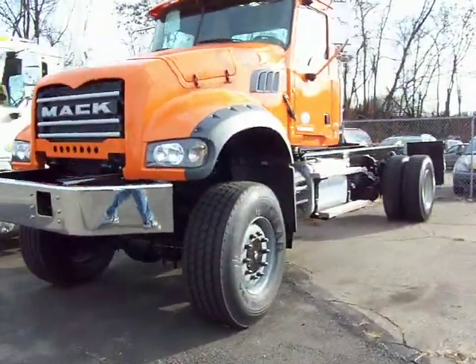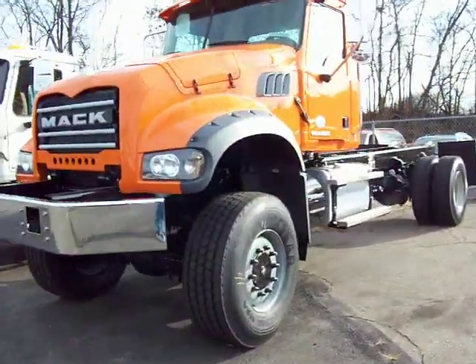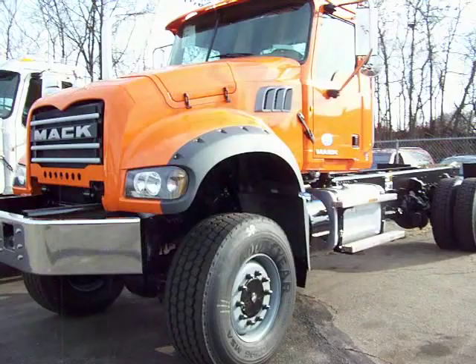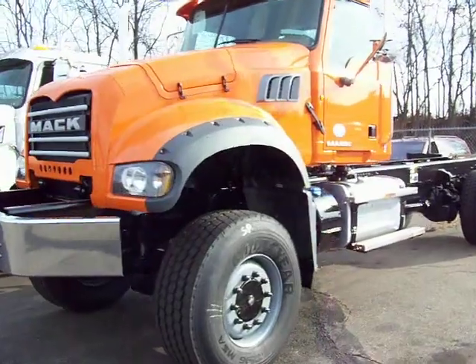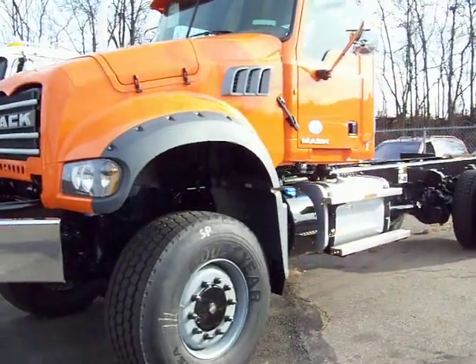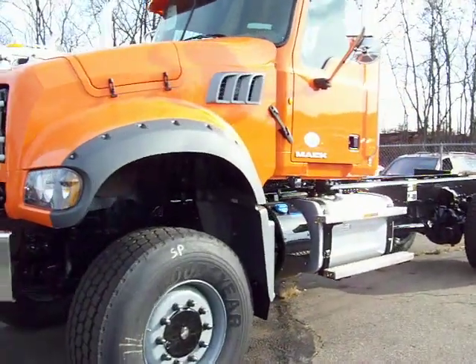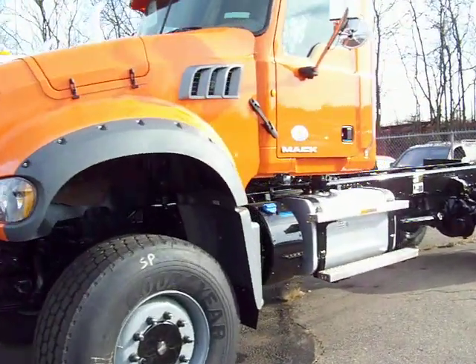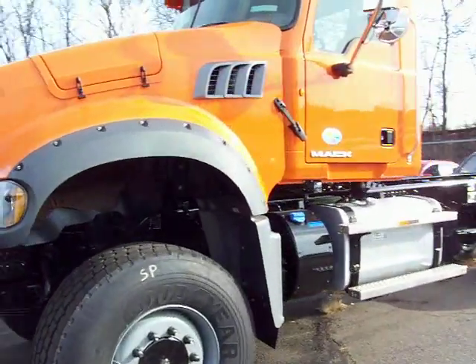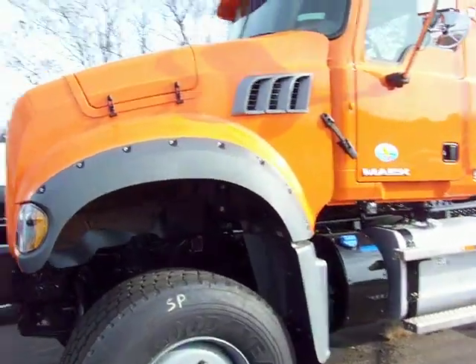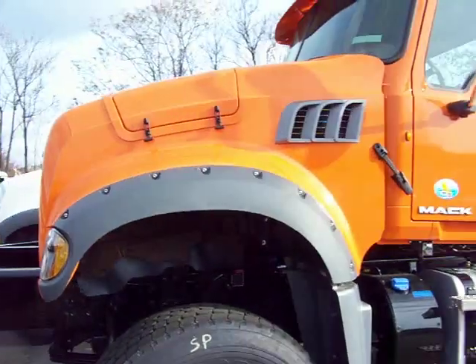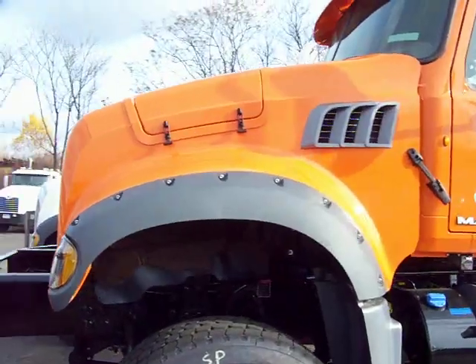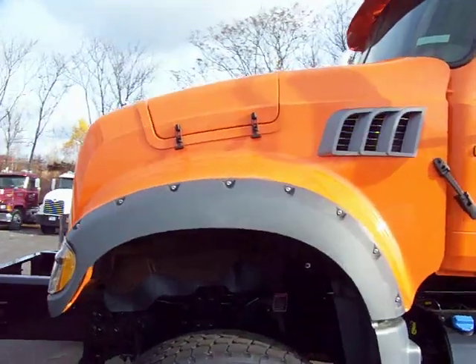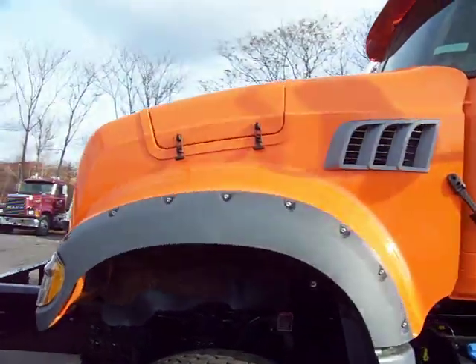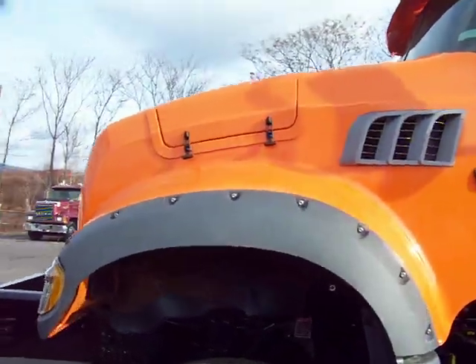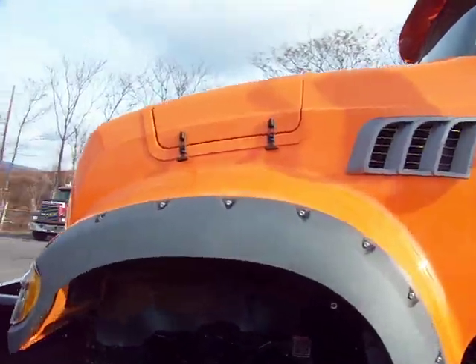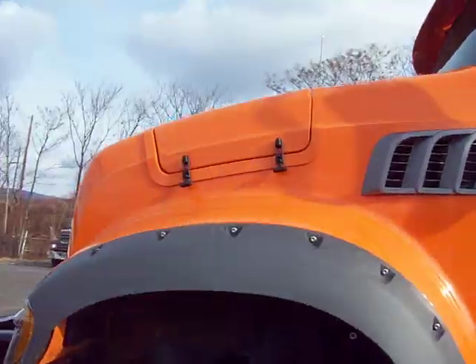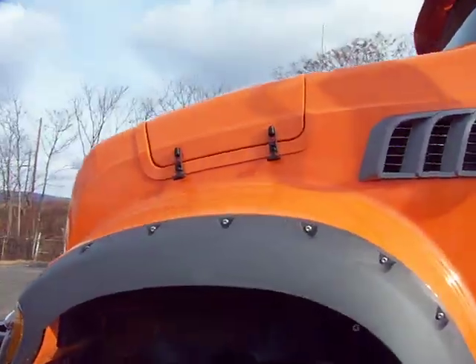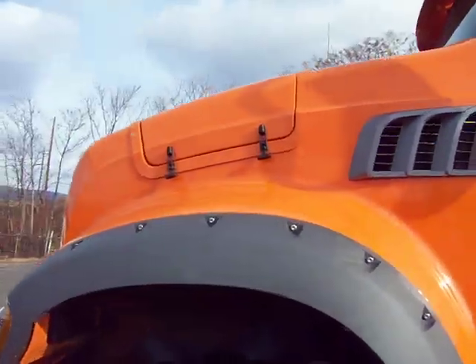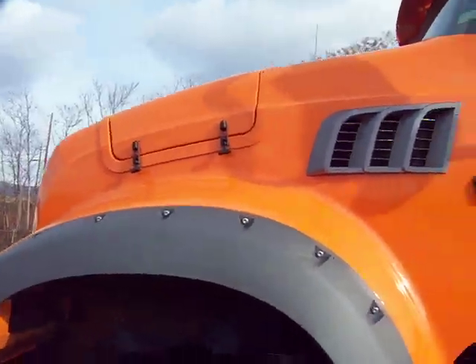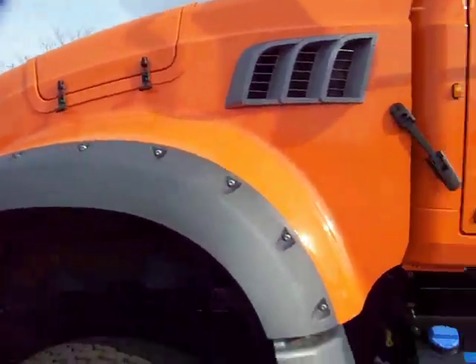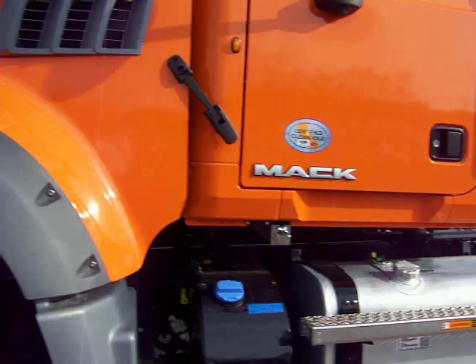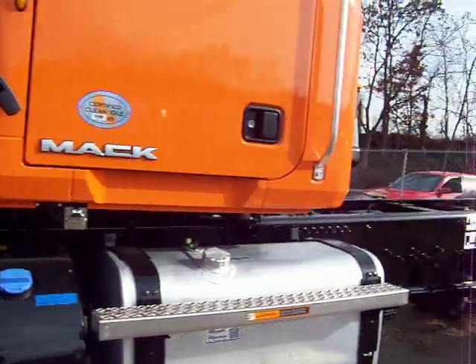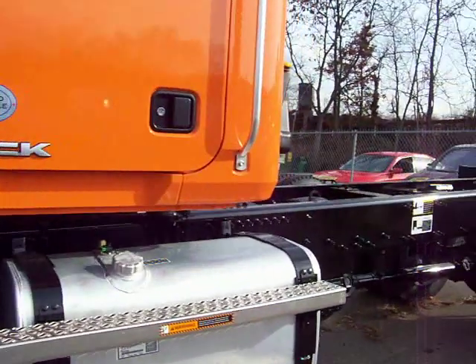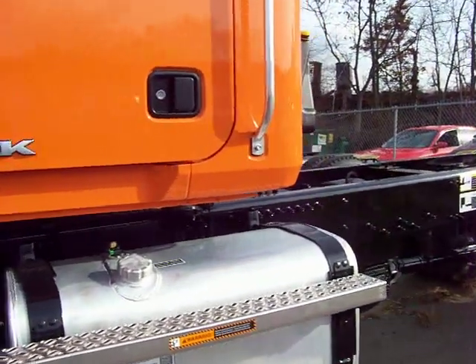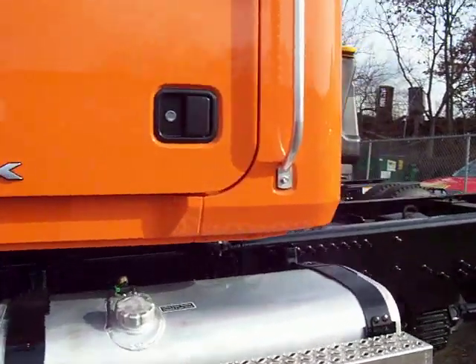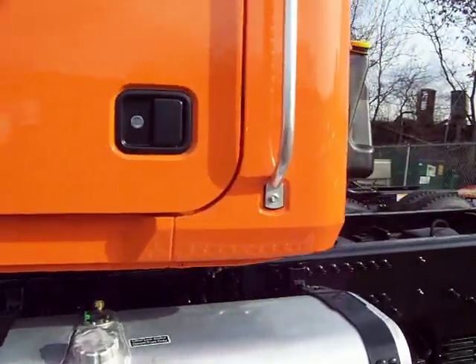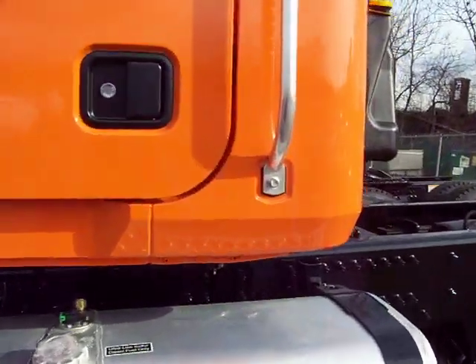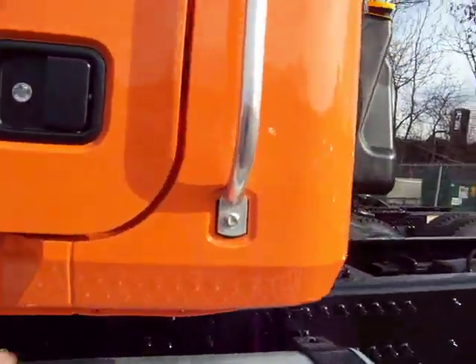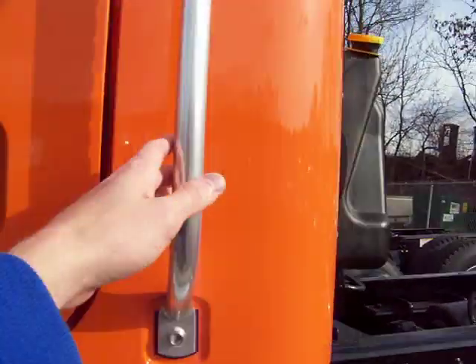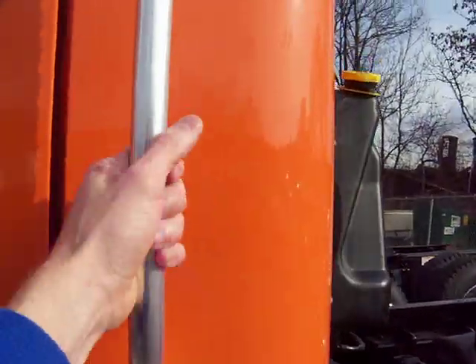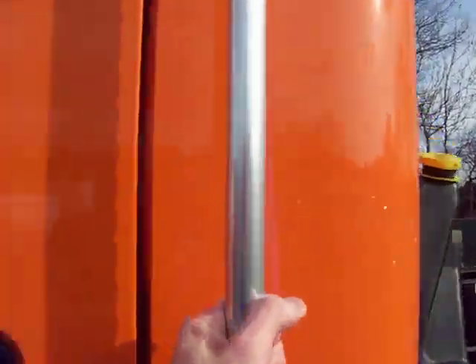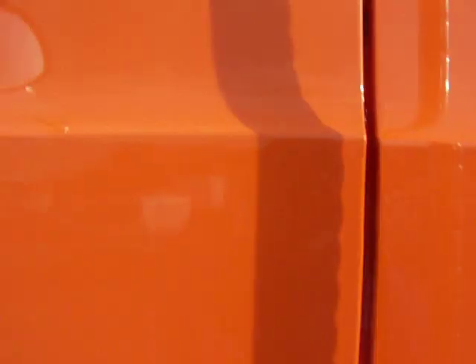This is one tough looking truck. There's our butterfly hood for easy access to the necessary equipment.